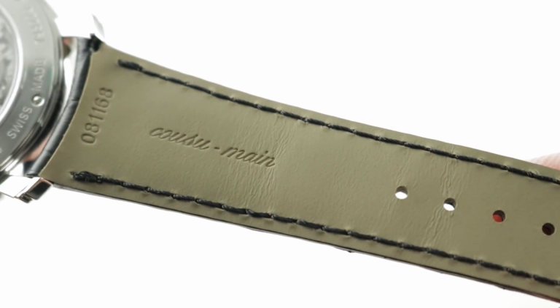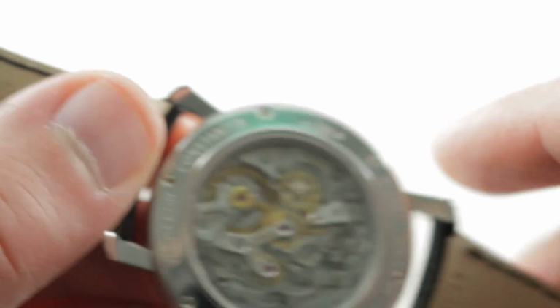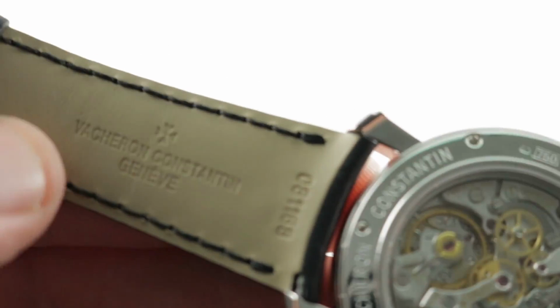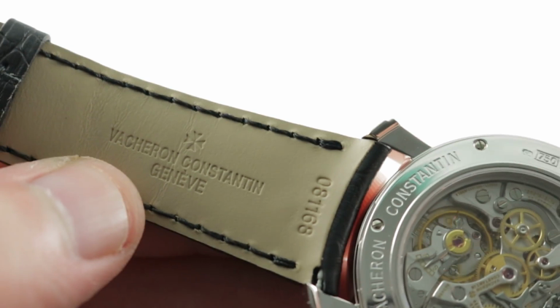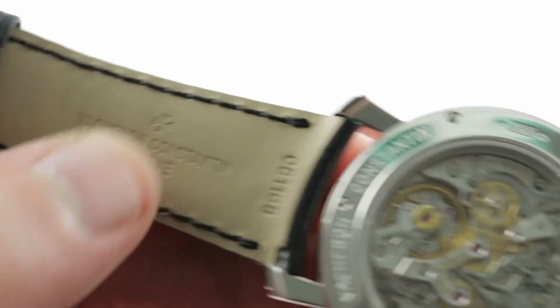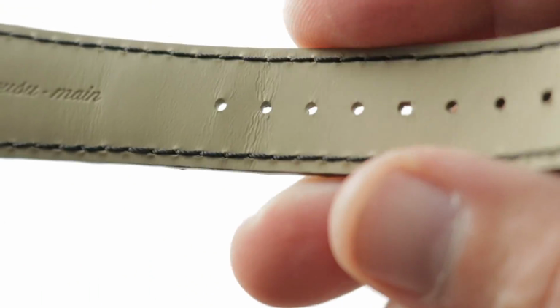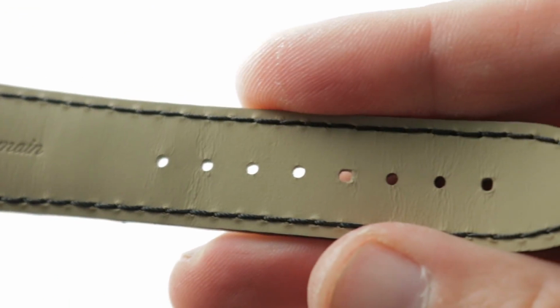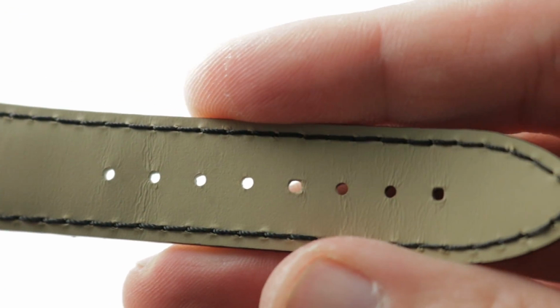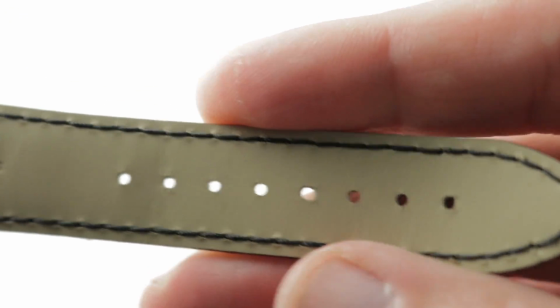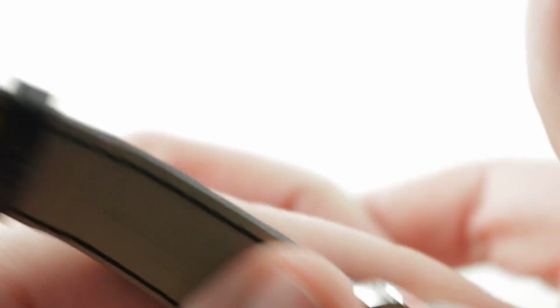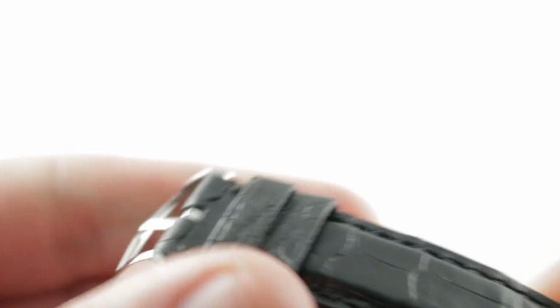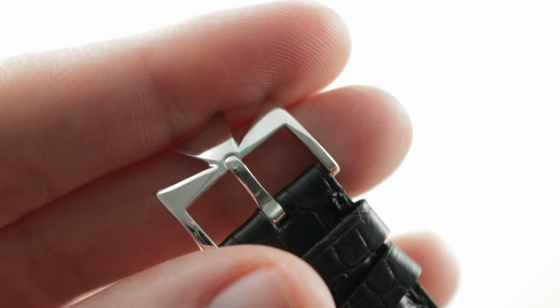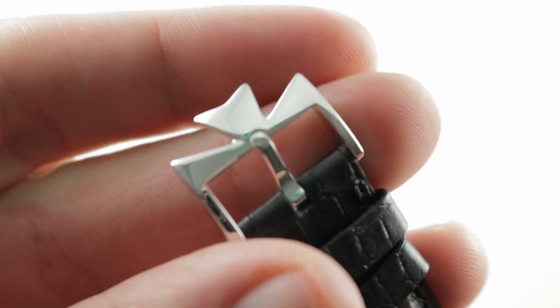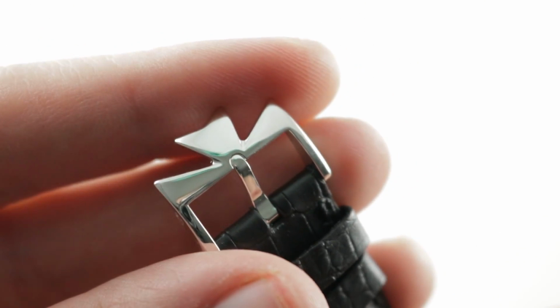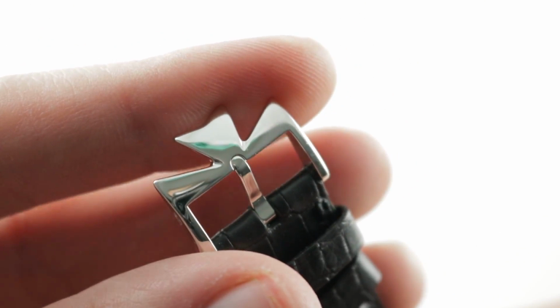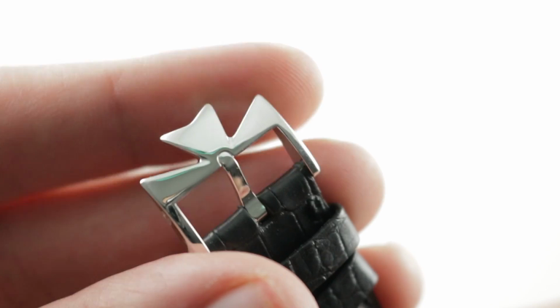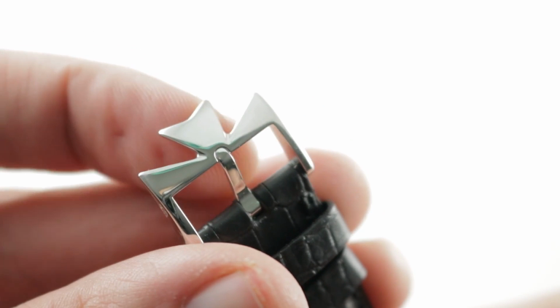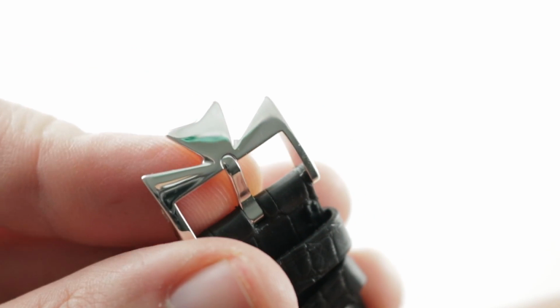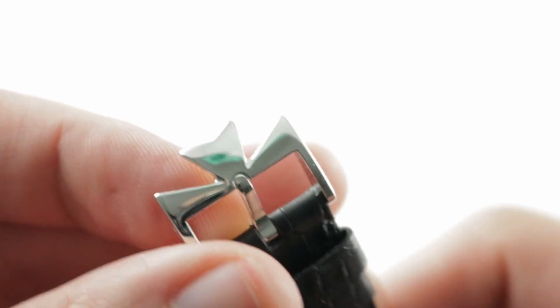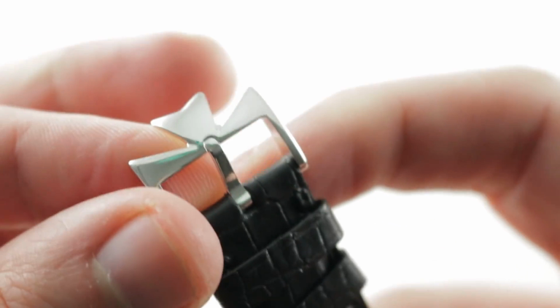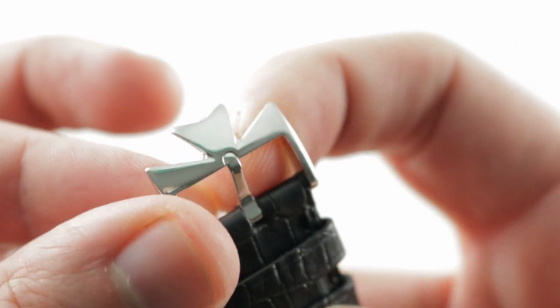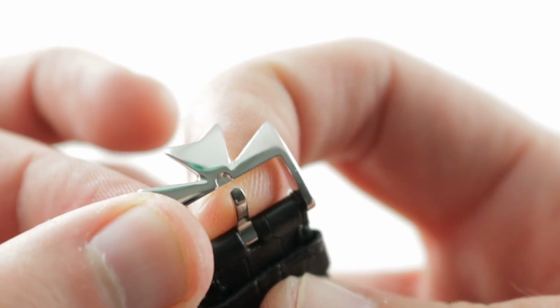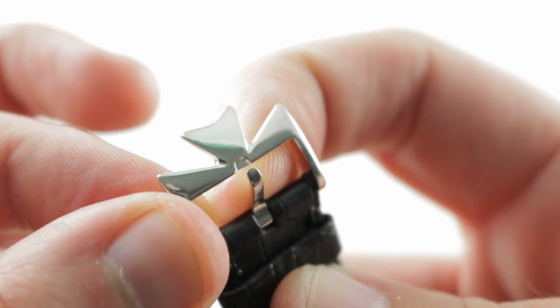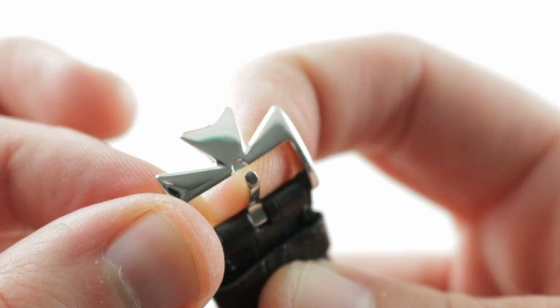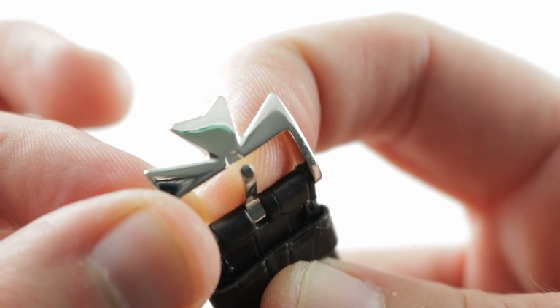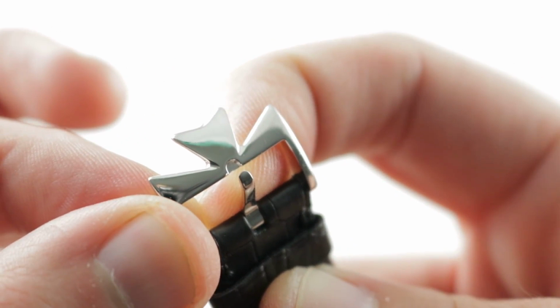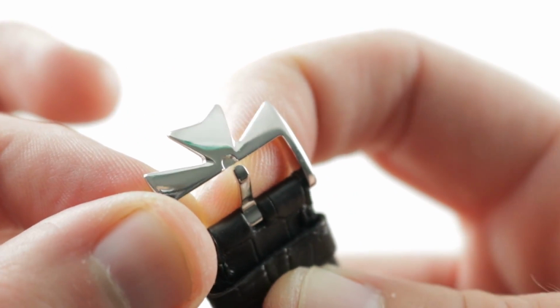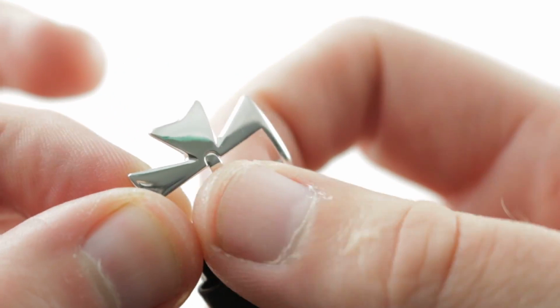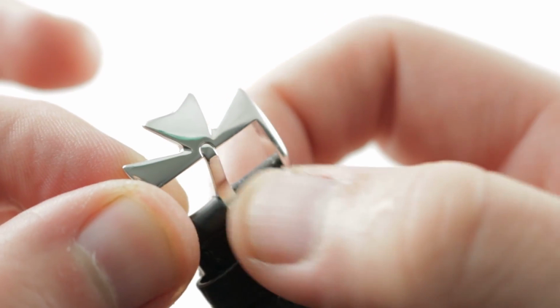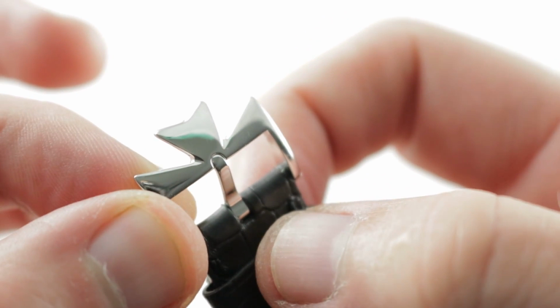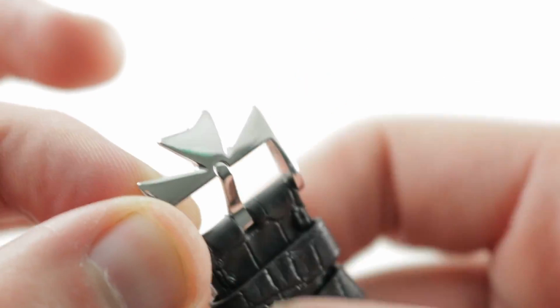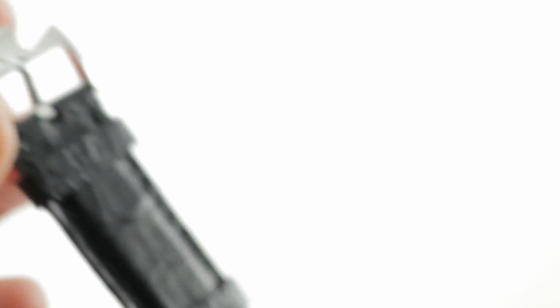This is a brand new Vacheron Constantin factory strap — no gouging. Jumping to the pin buckle, it's a simple Maltese cross white gold pin buckle, but I appreciate the attention to detail: both the cross itself and the little revetment or kerf for the pin inside the buckle.